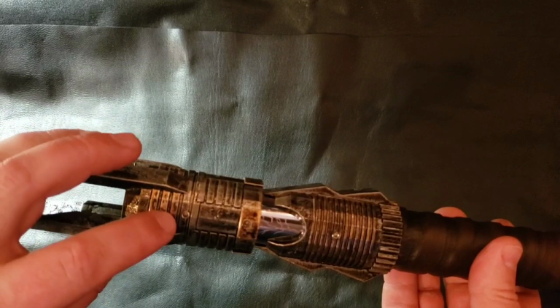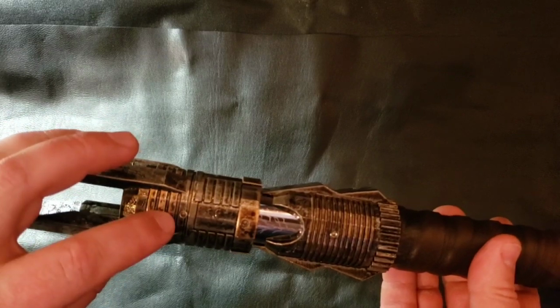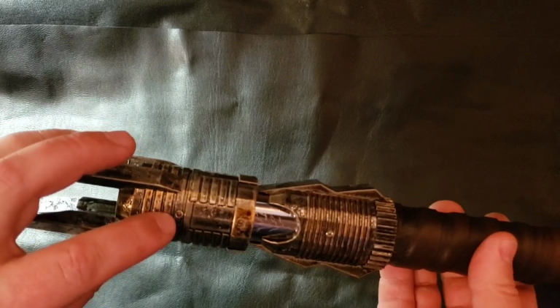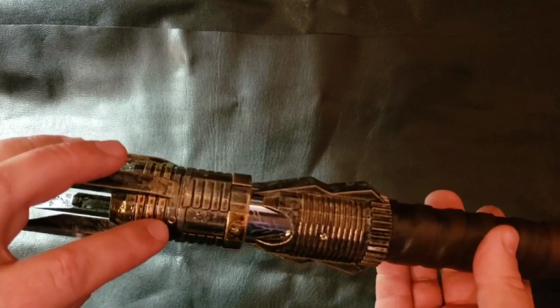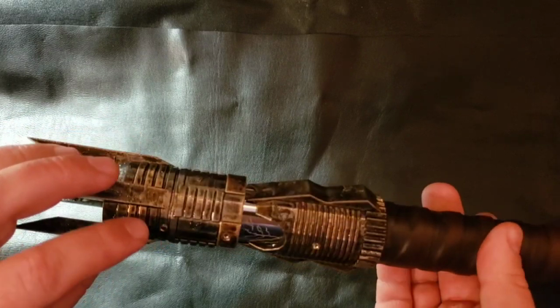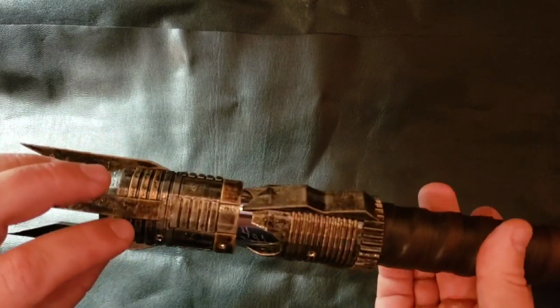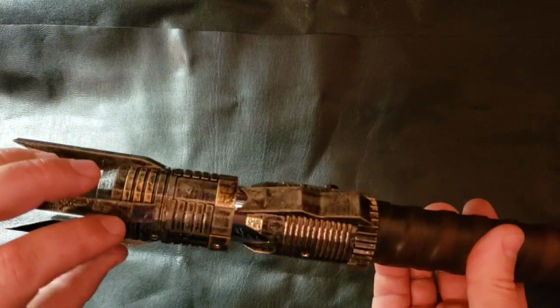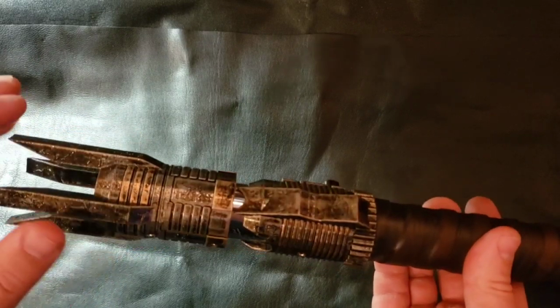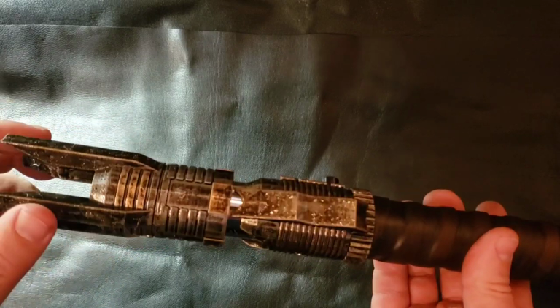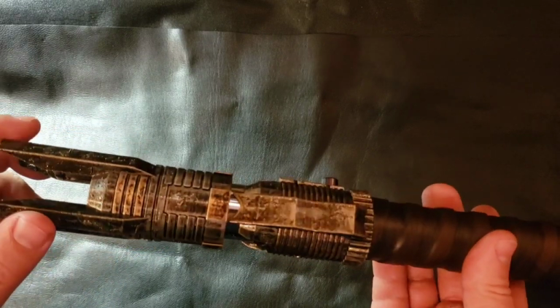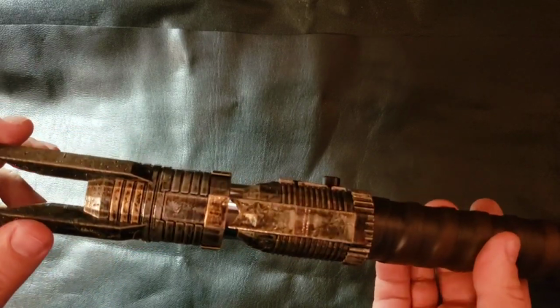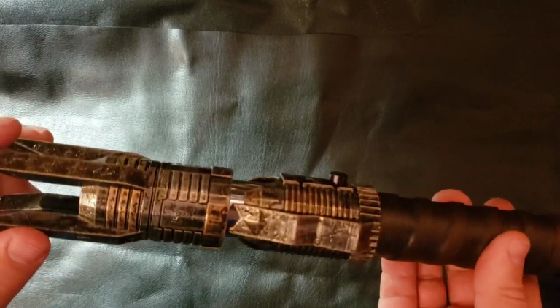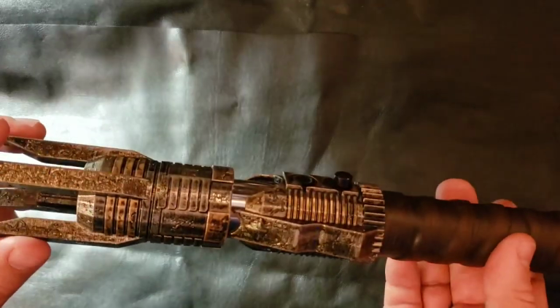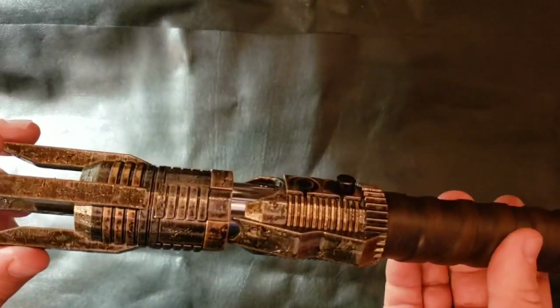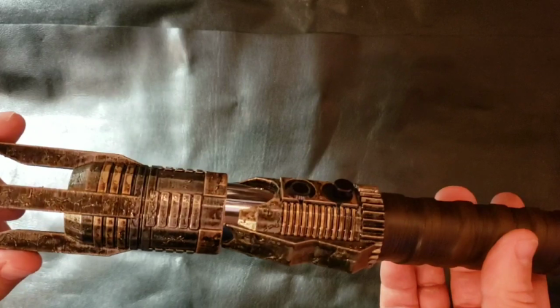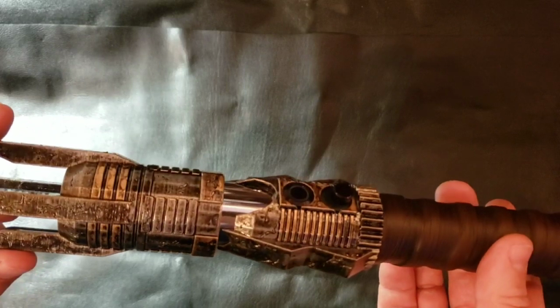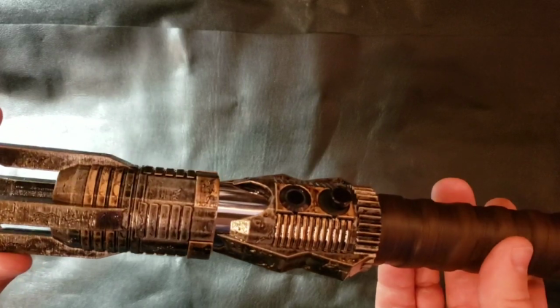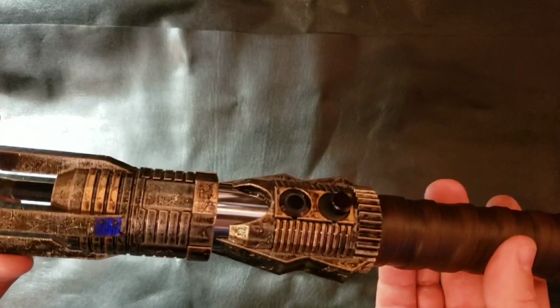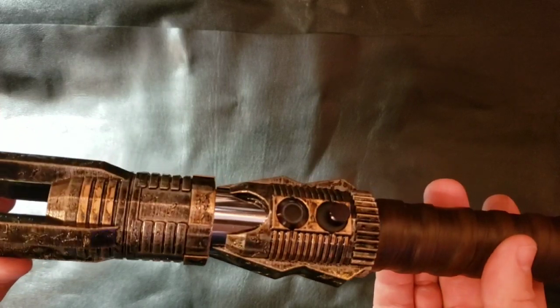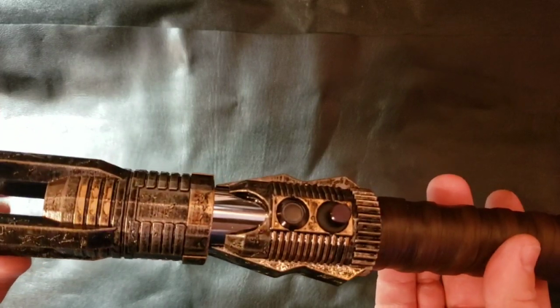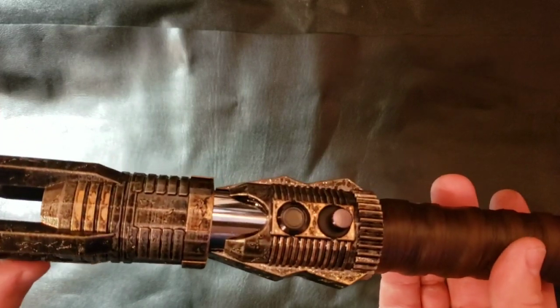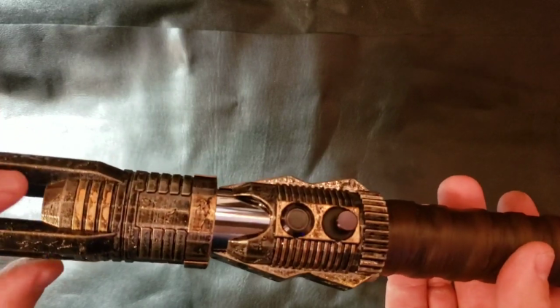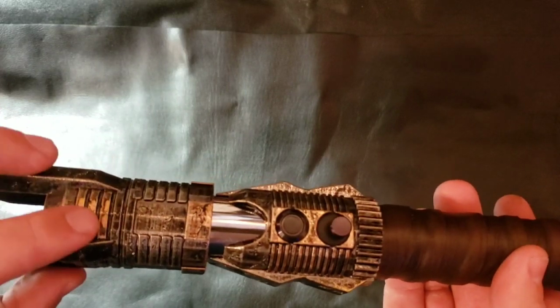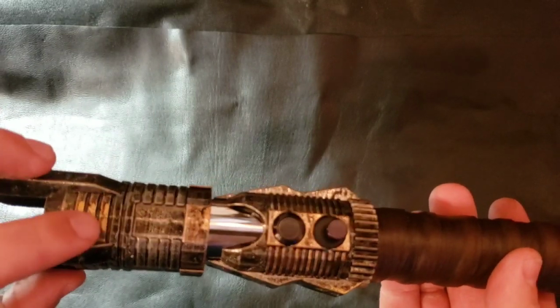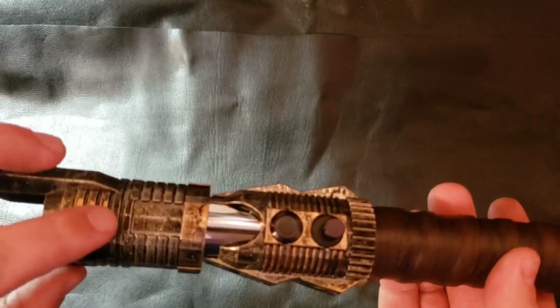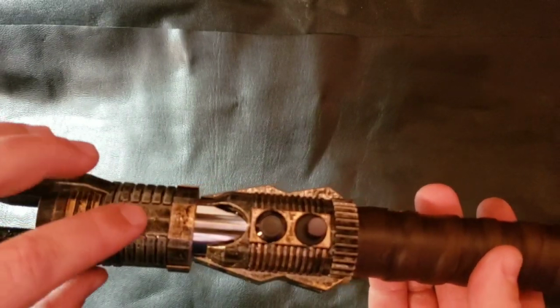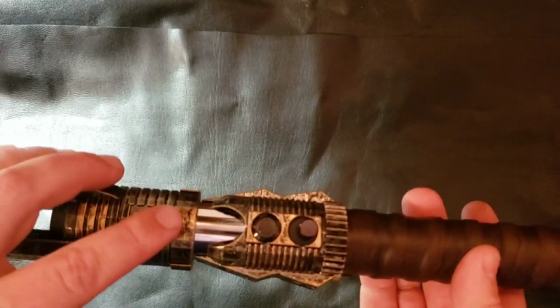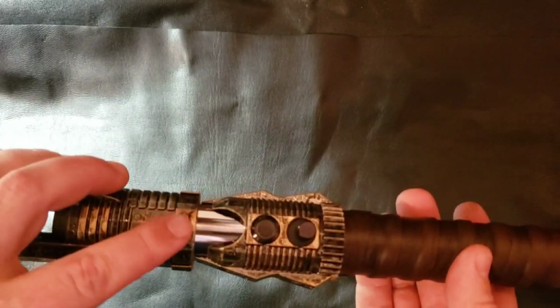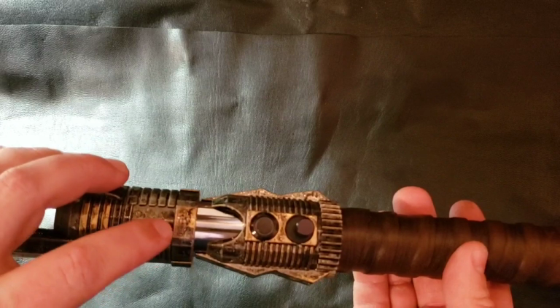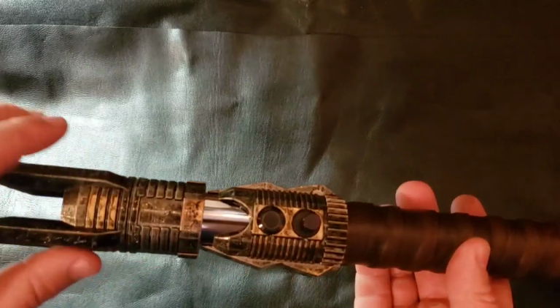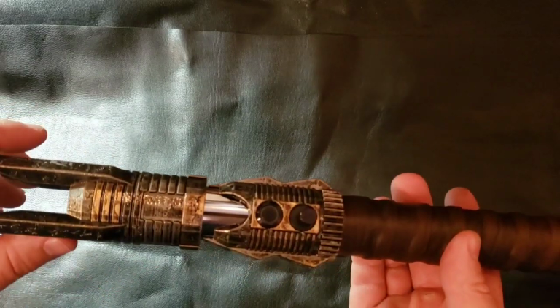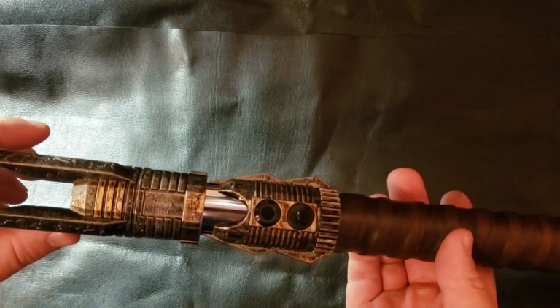There's a retention screw for the blade, and the LED is hidden underneath that retention screw. We've also got some gold accents here and down here as well.